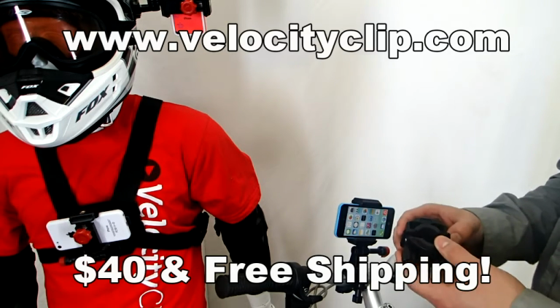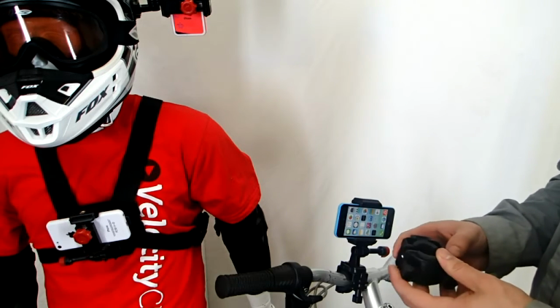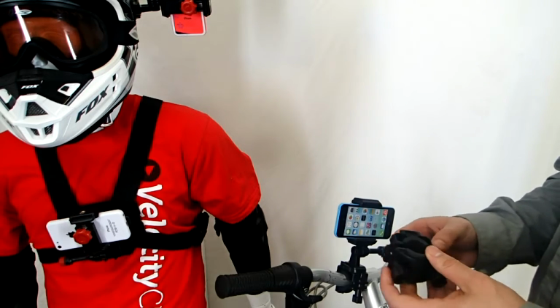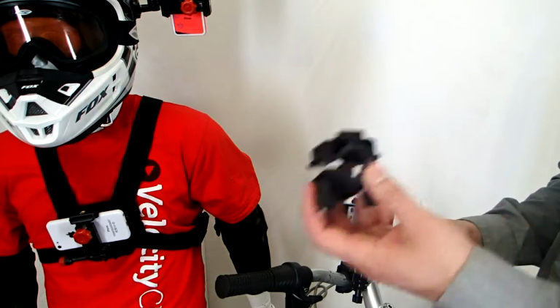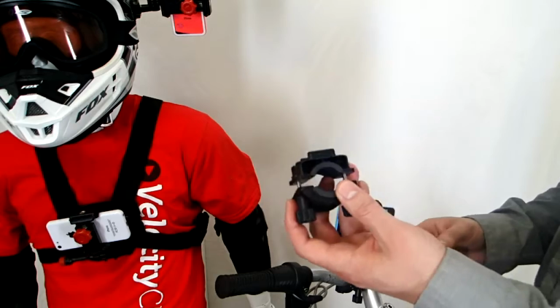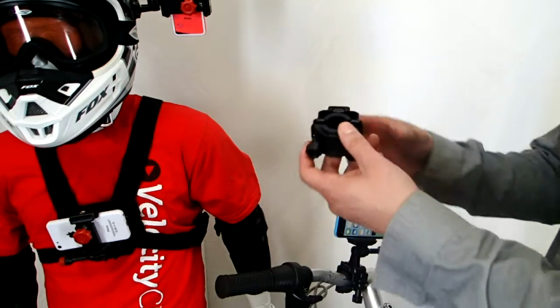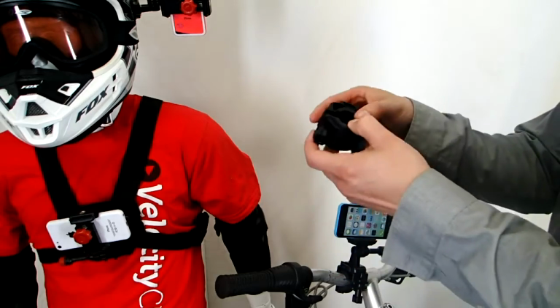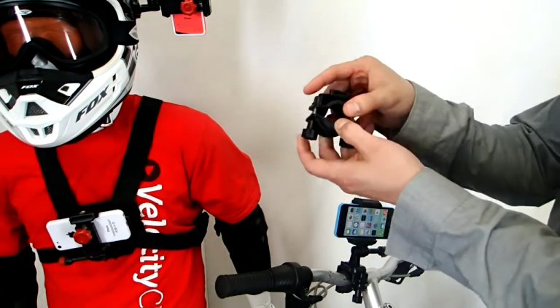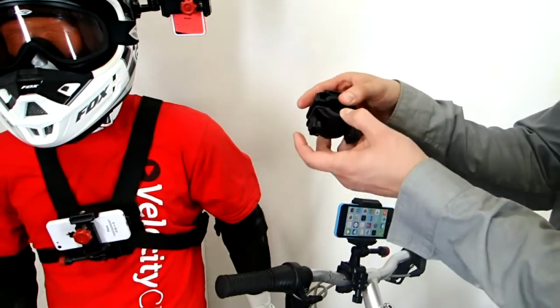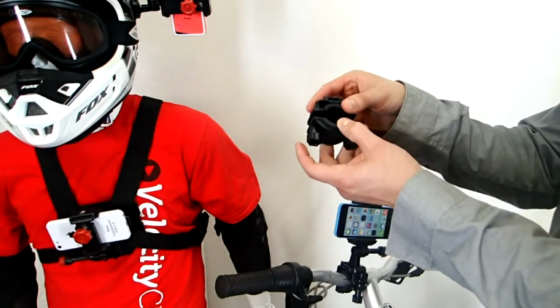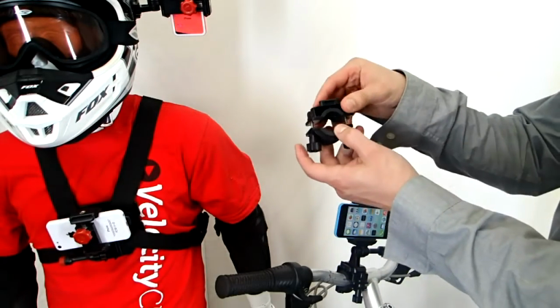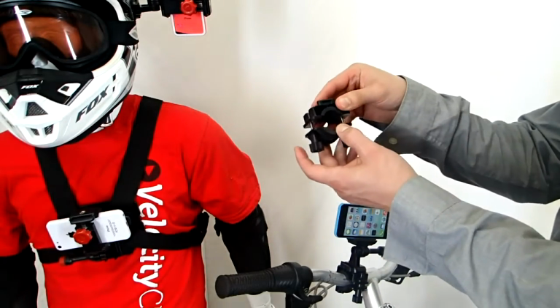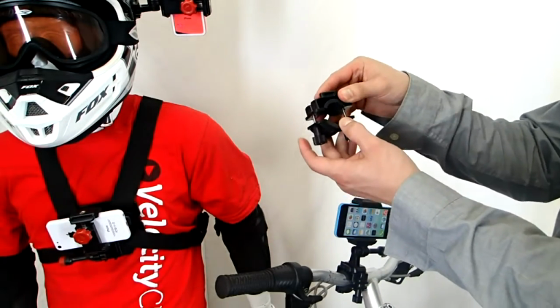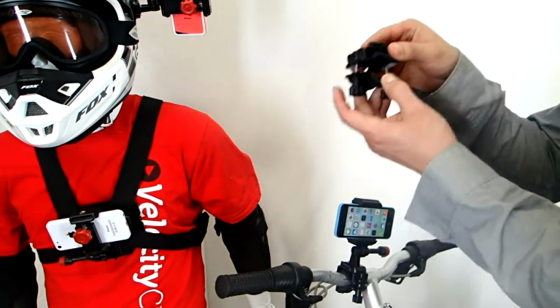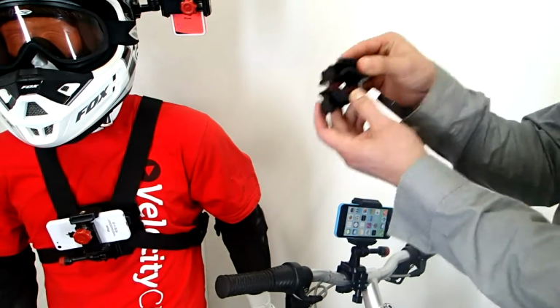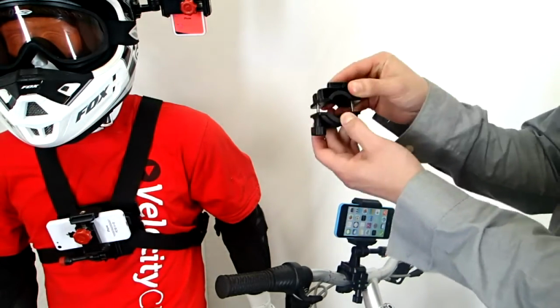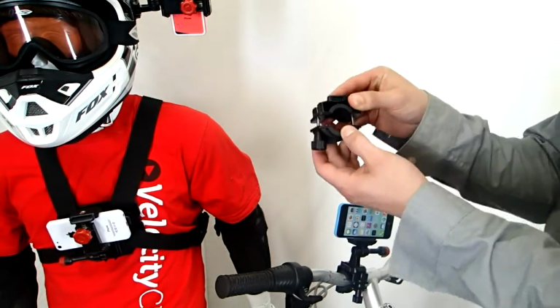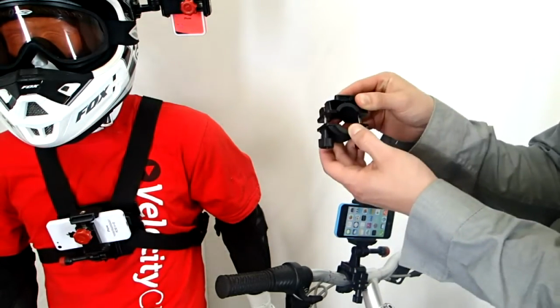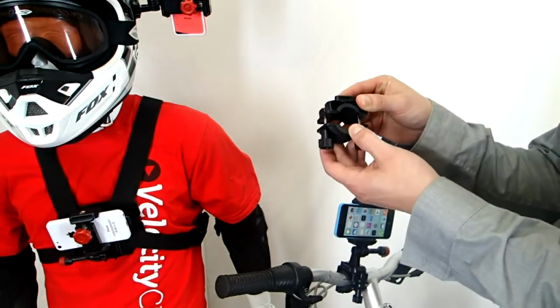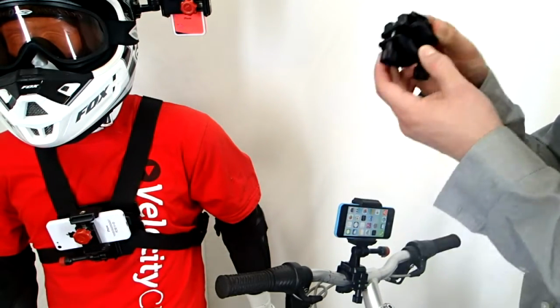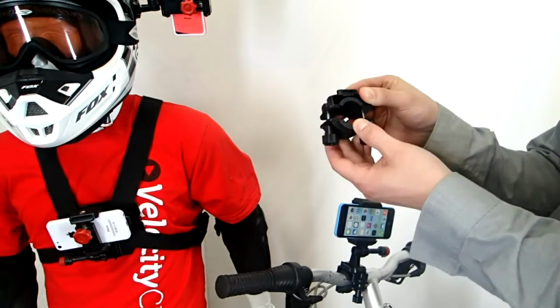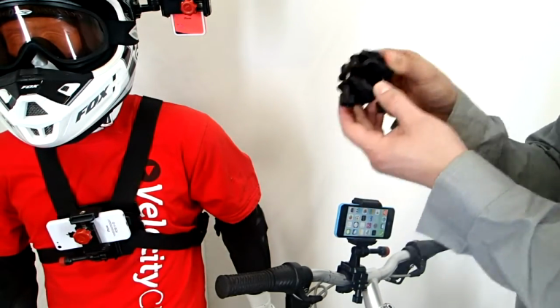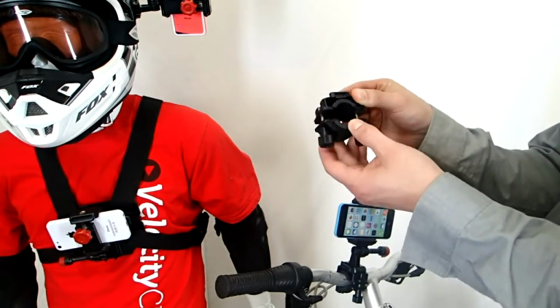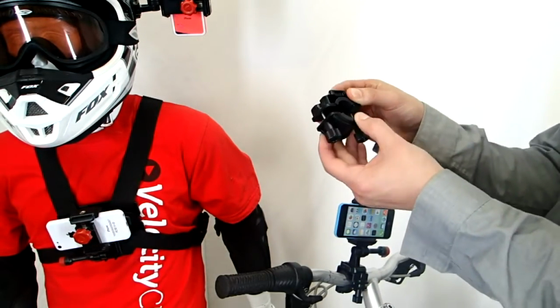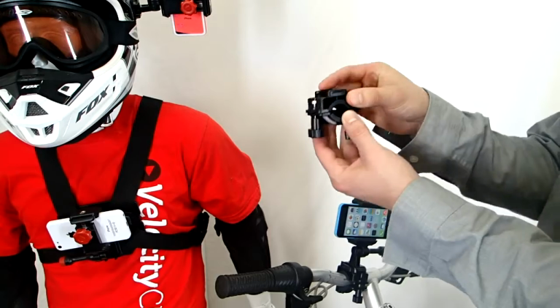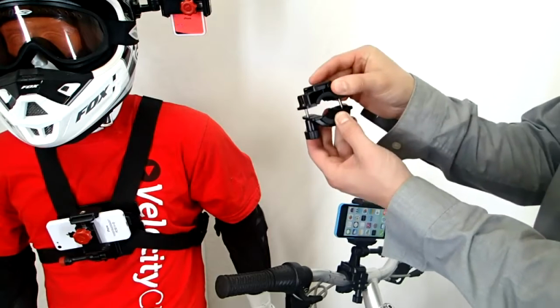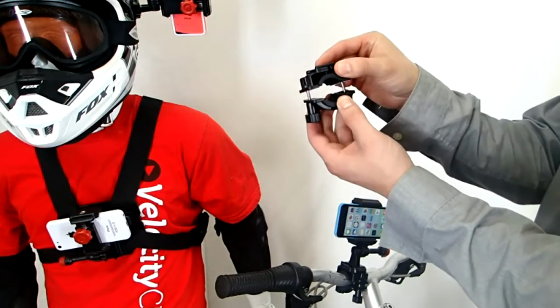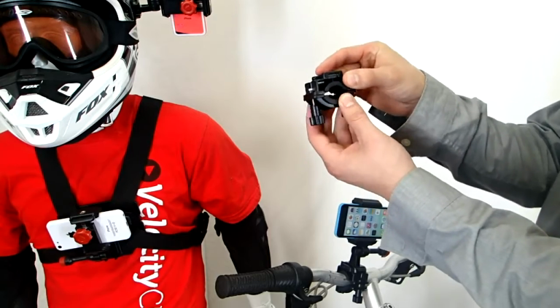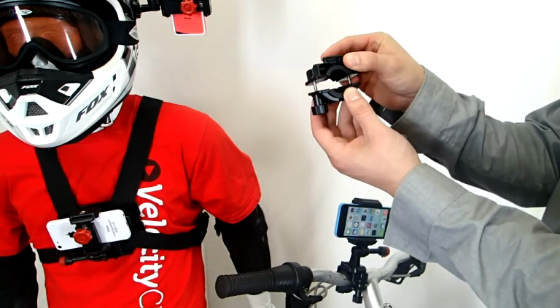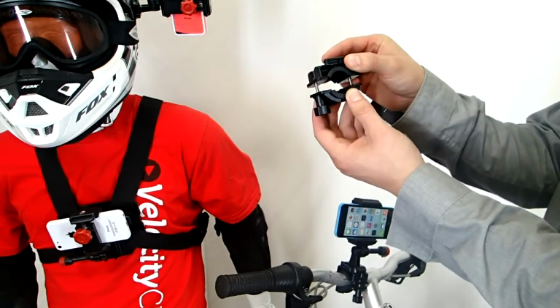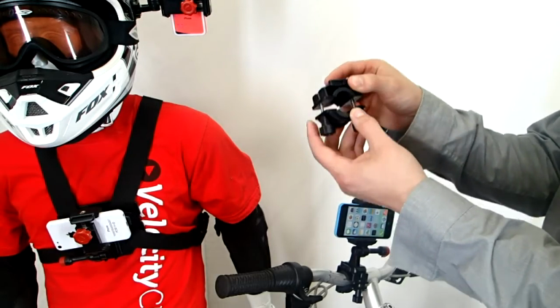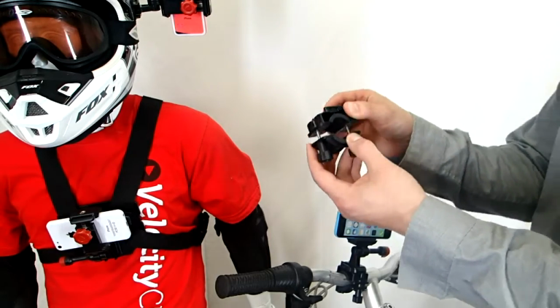So basically what this is, is a bike mount right here, and it fits every single handlebar mount whether it's bike or motorcycle. It's adjustable all the way up to an inch and a quarter.